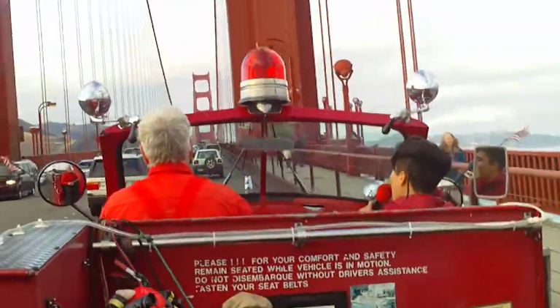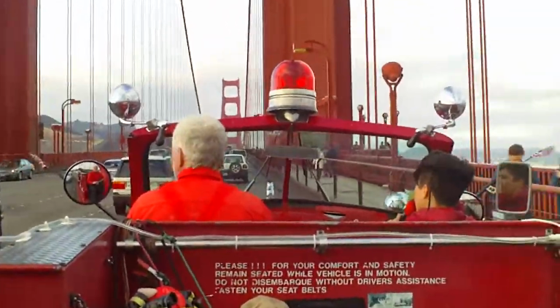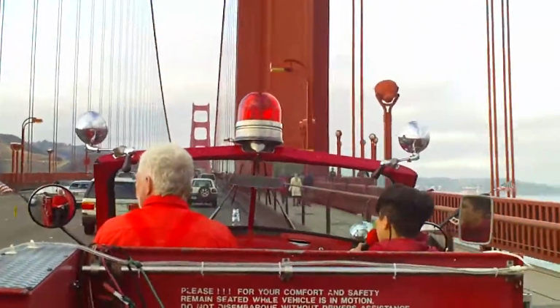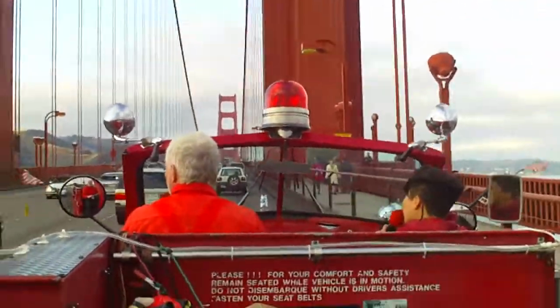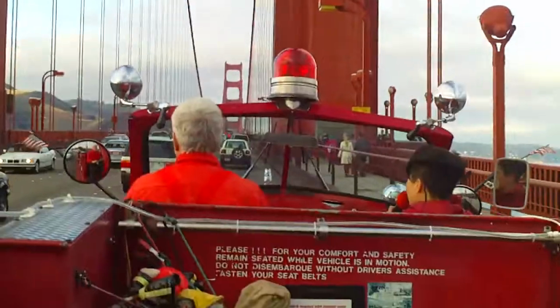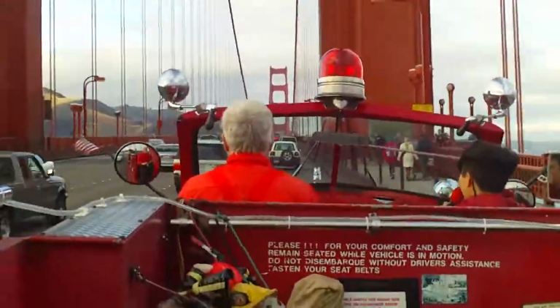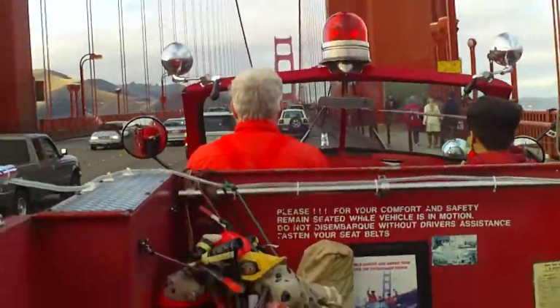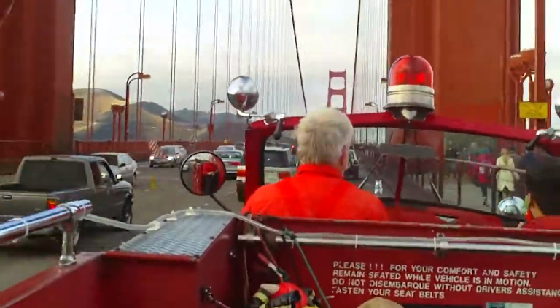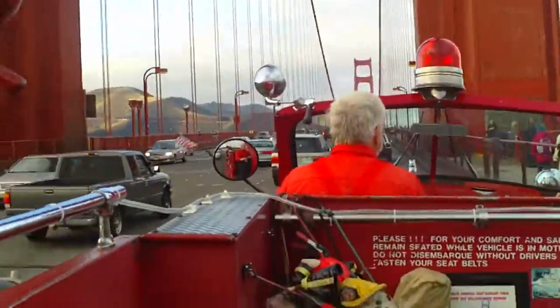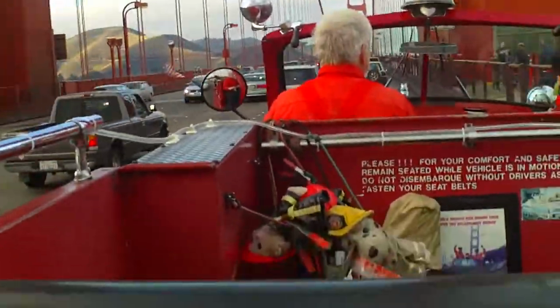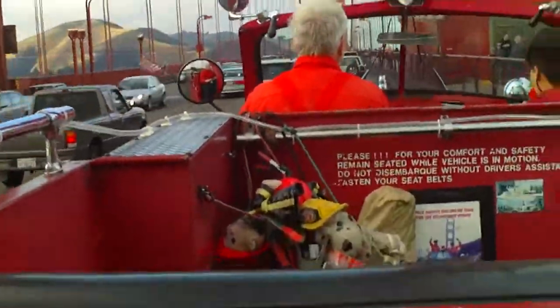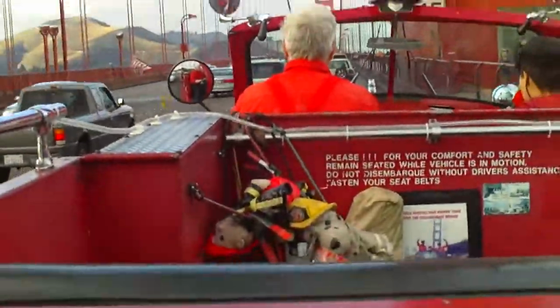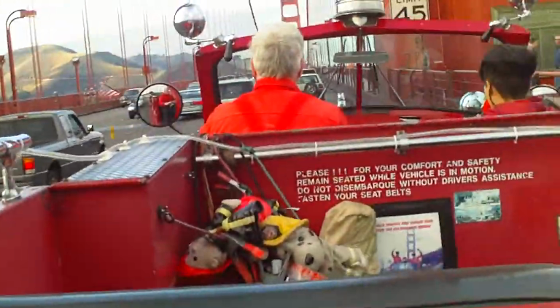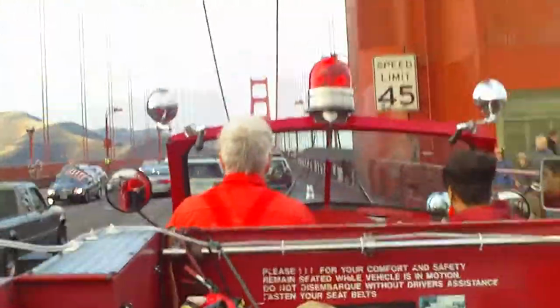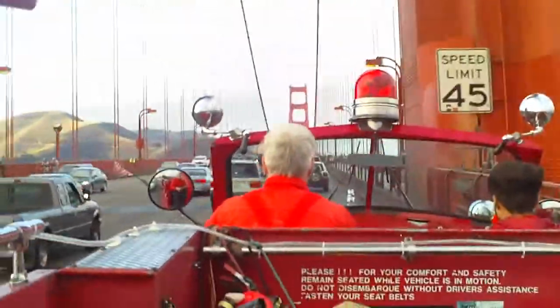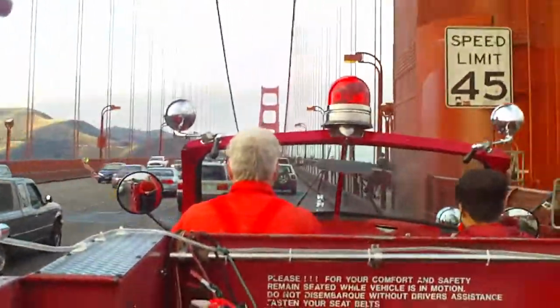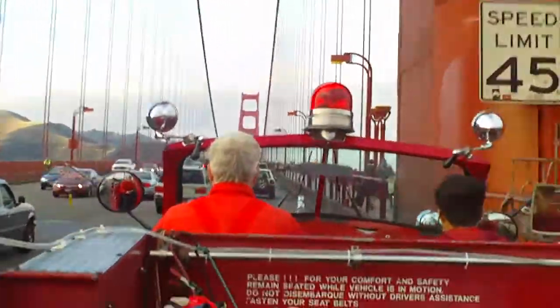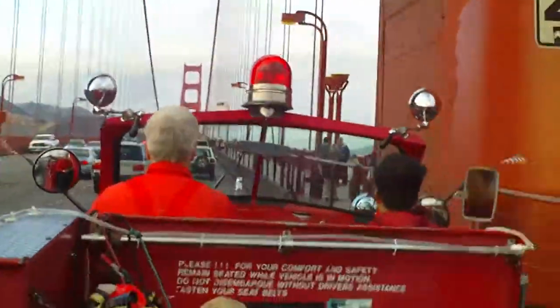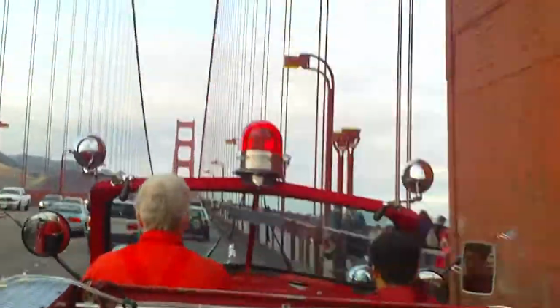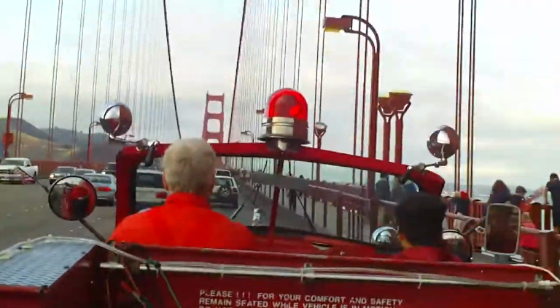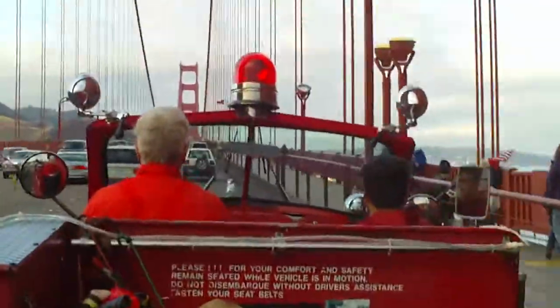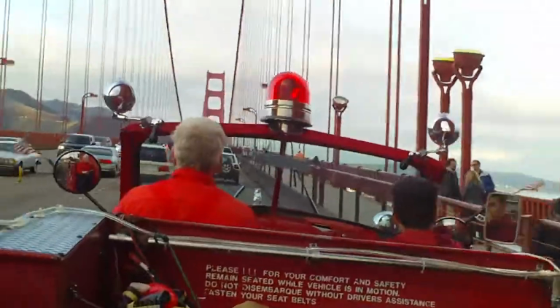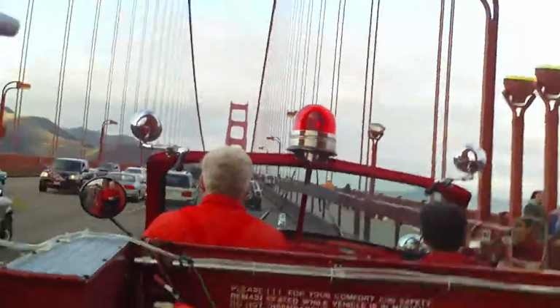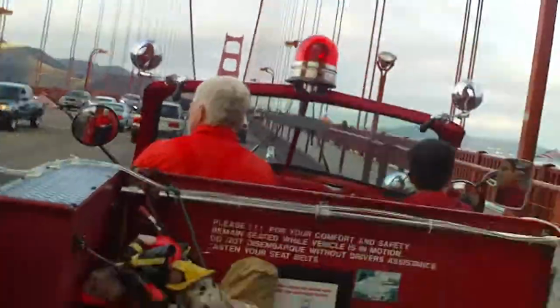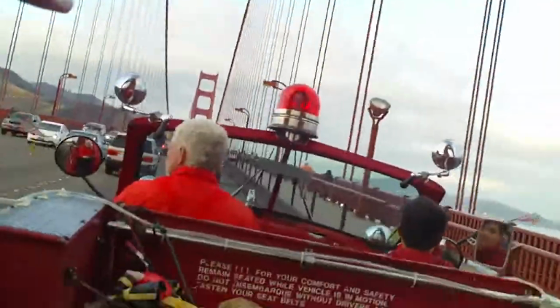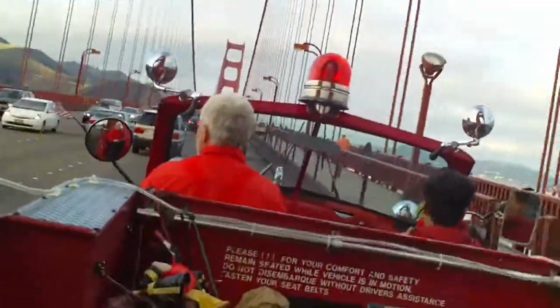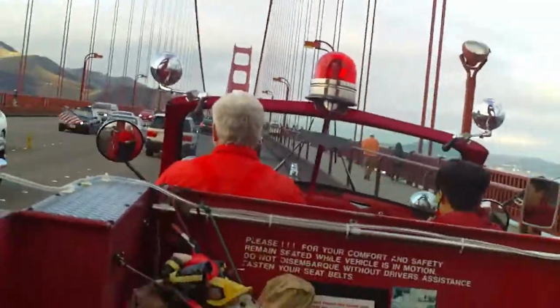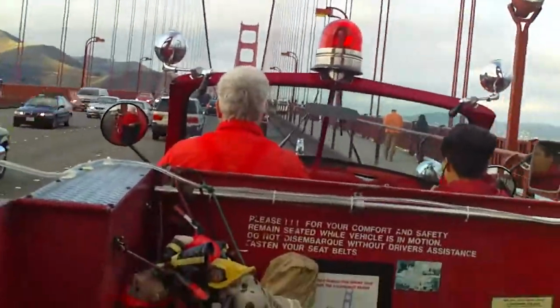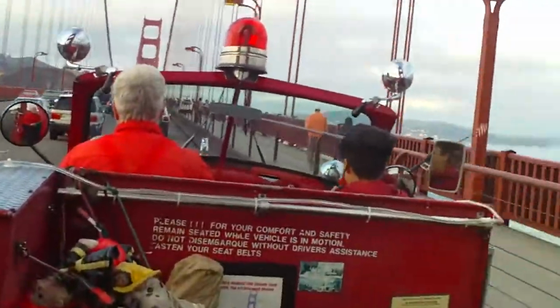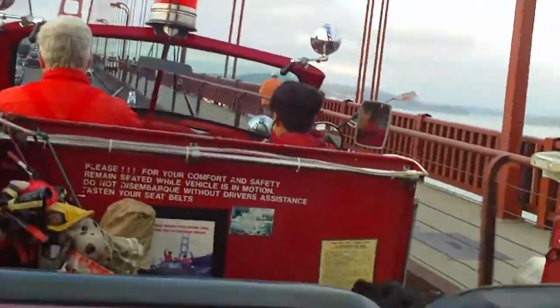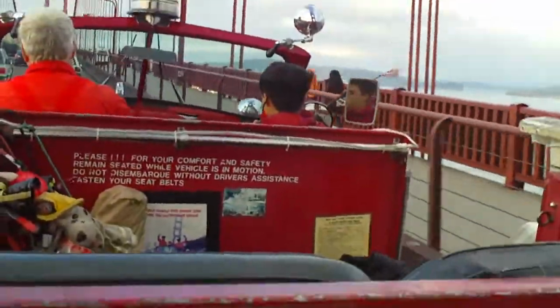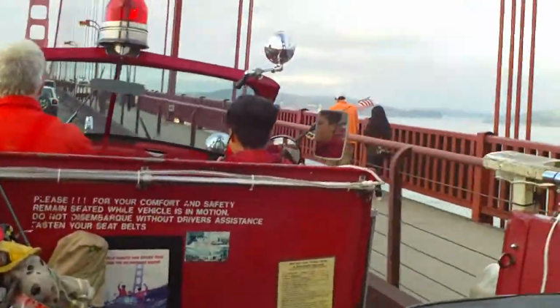Off to the left are the Marin Headlands, and they go all the way out to the point. Off to my right, we can see Alcatraz, and directly next to it, Angel Island.